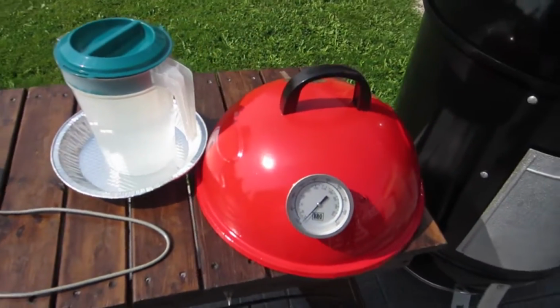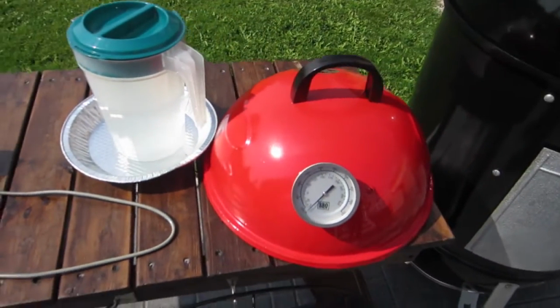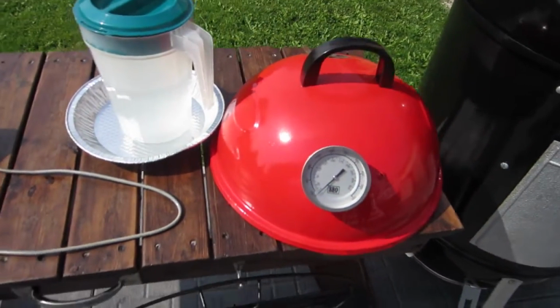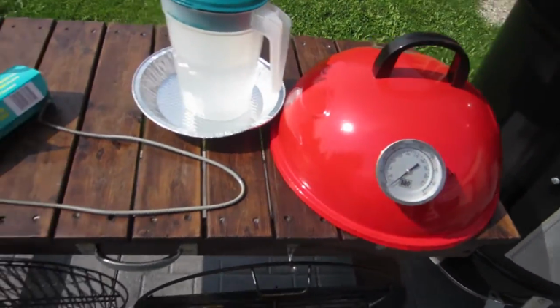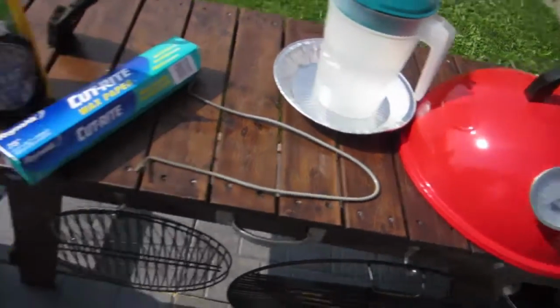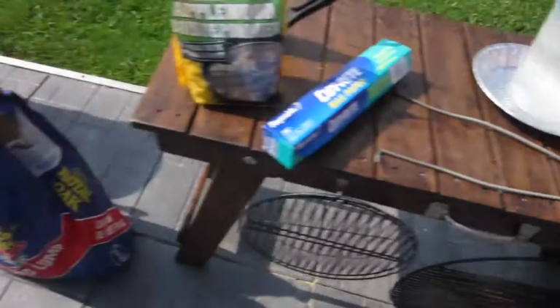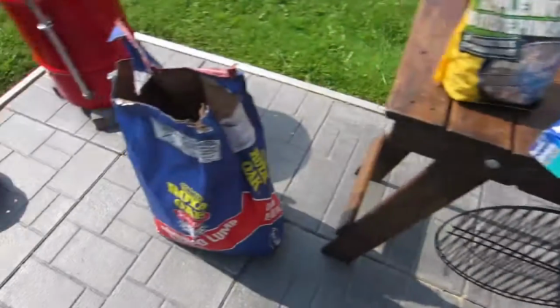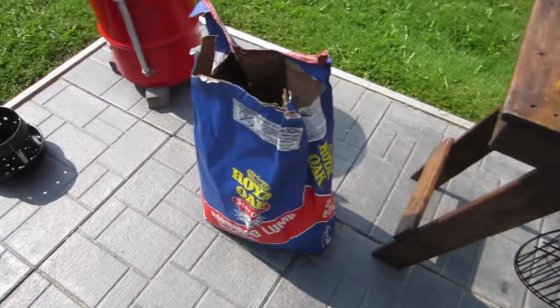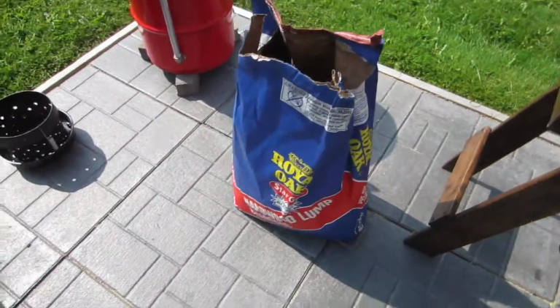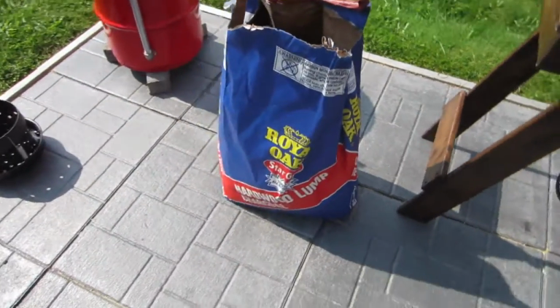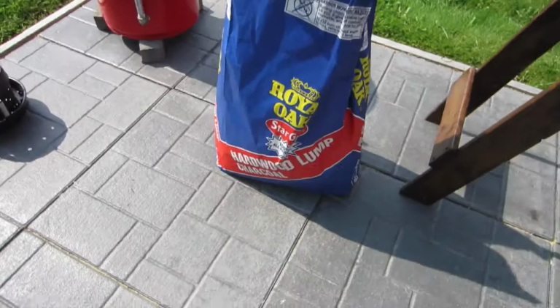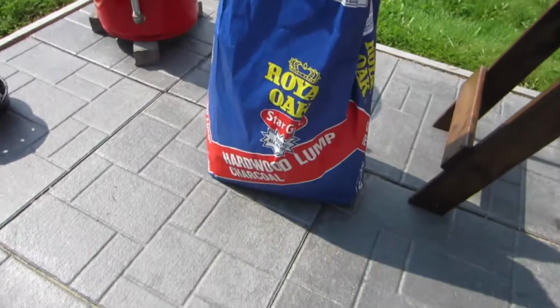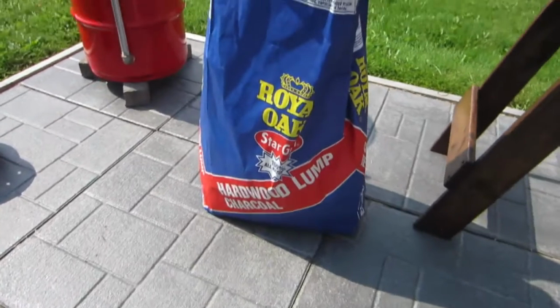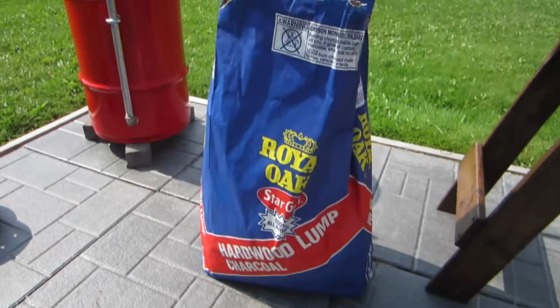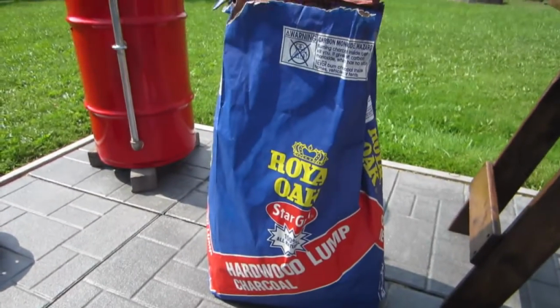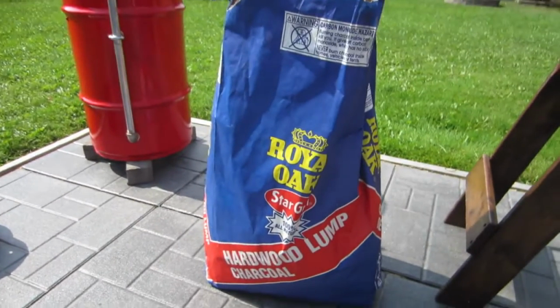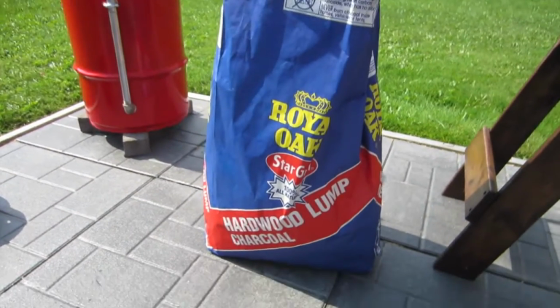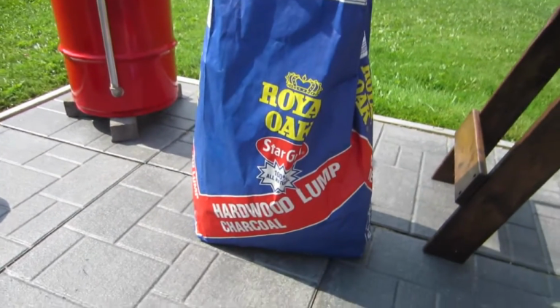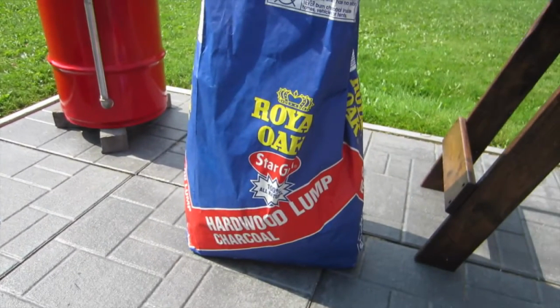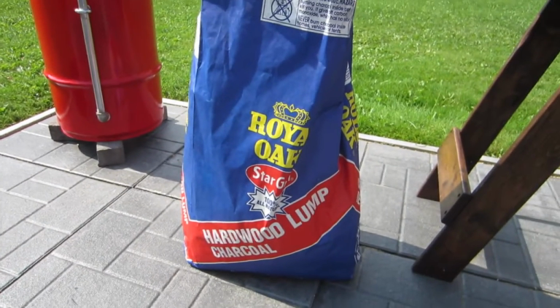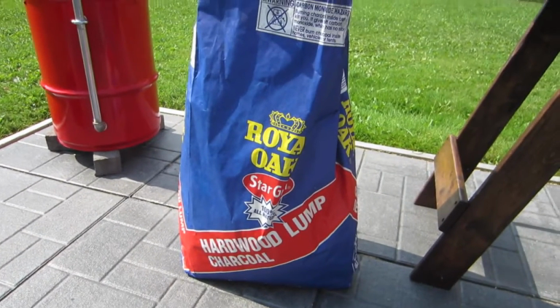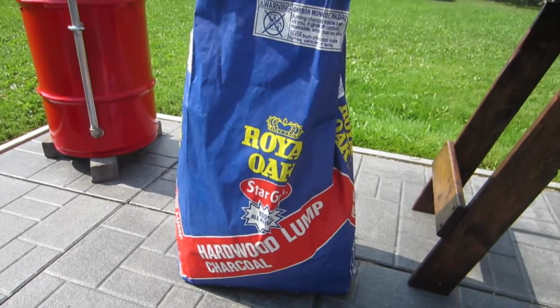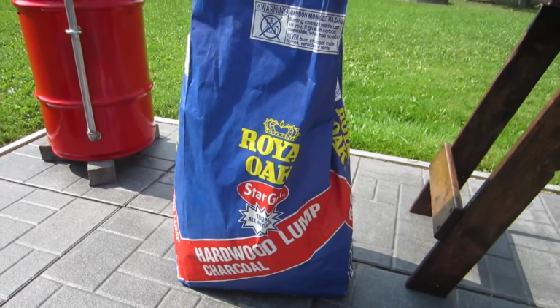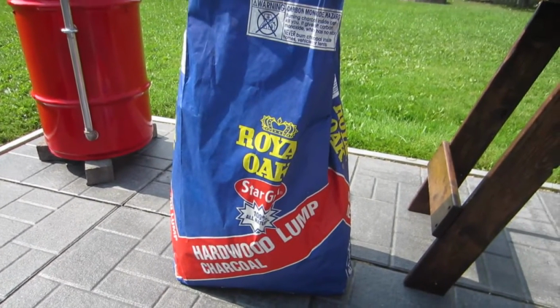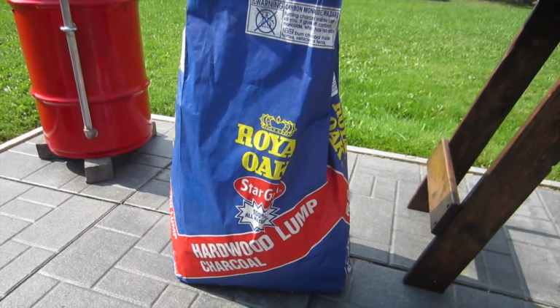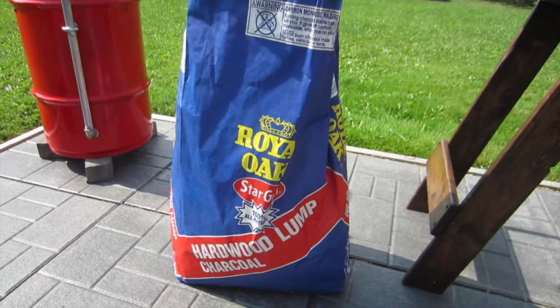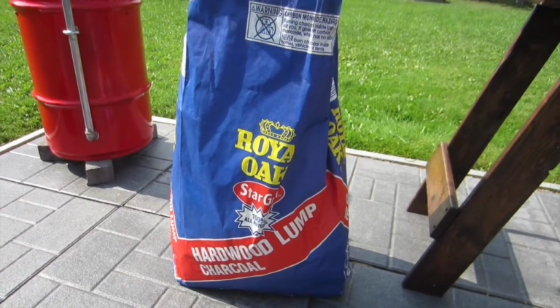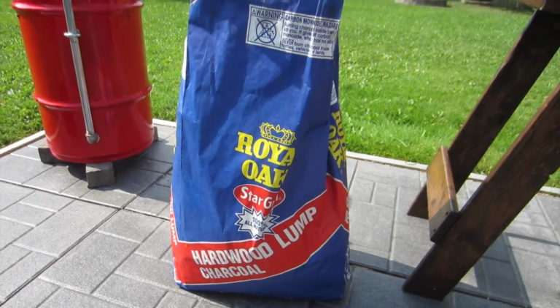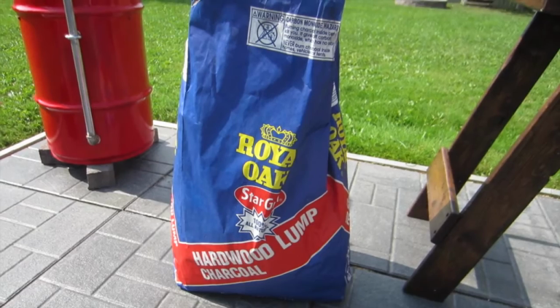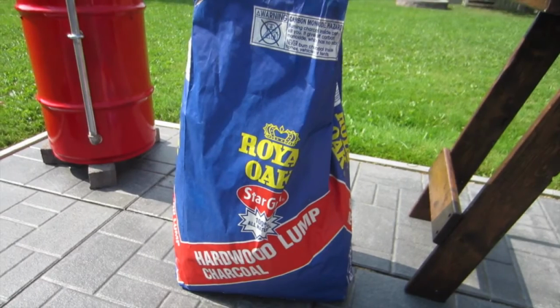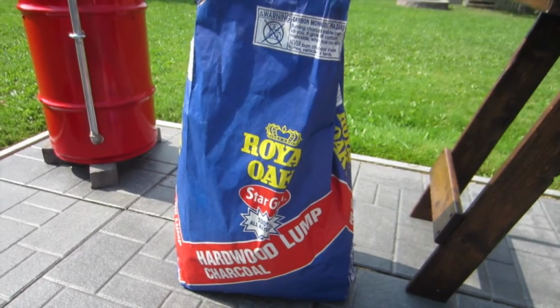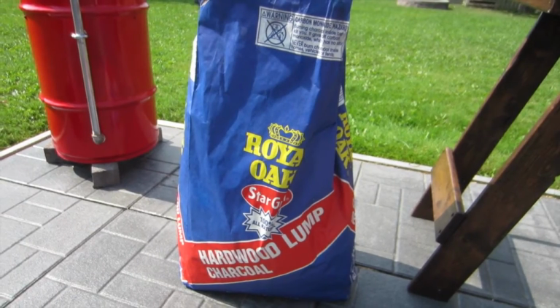Lid. Charcoal — I use lump charcoal. Royal Oak is kind of what's common here and easiest to get.